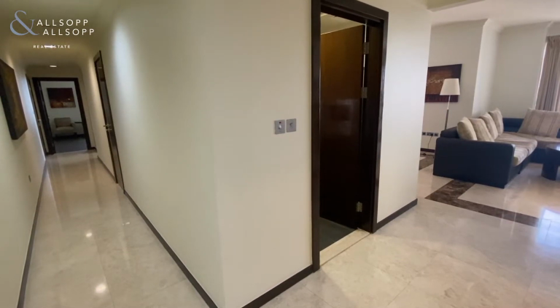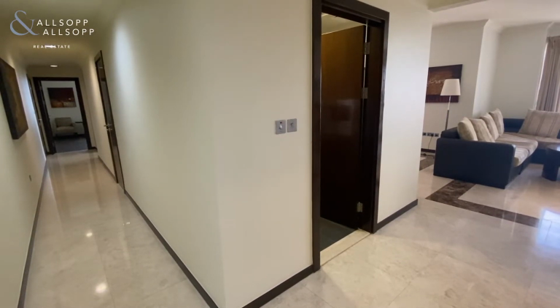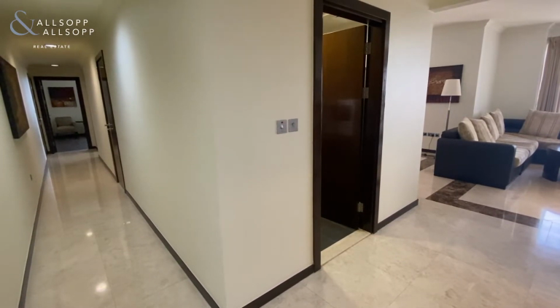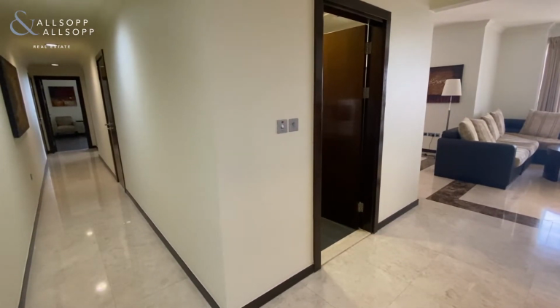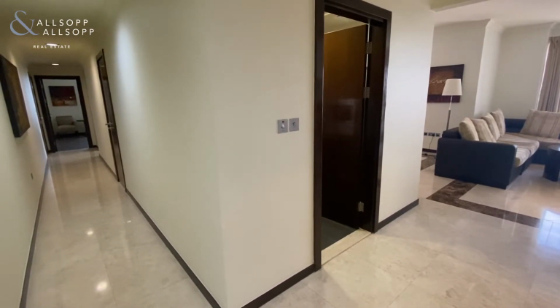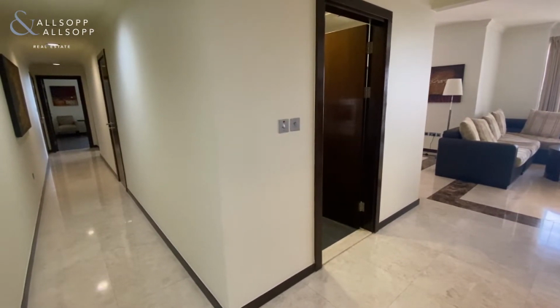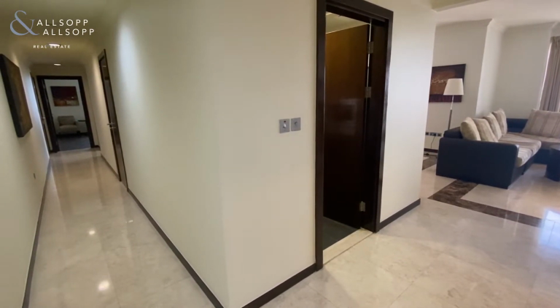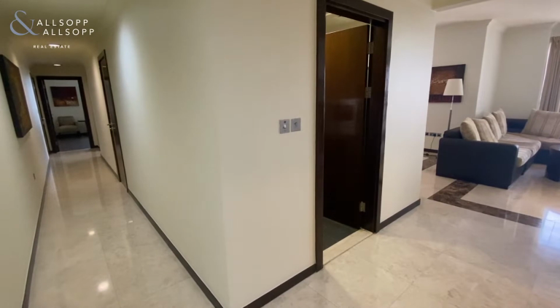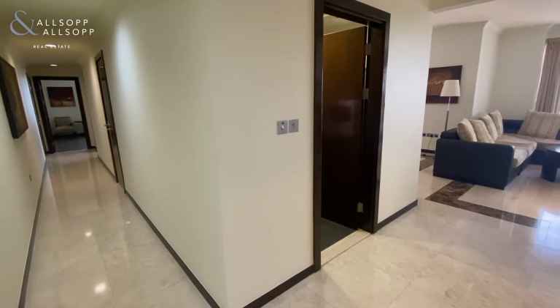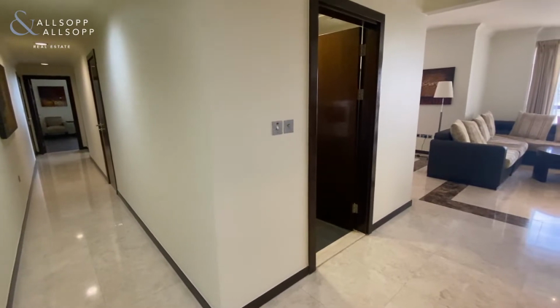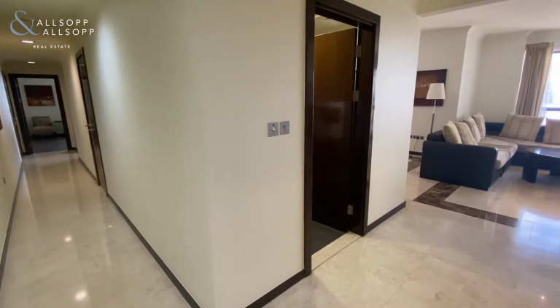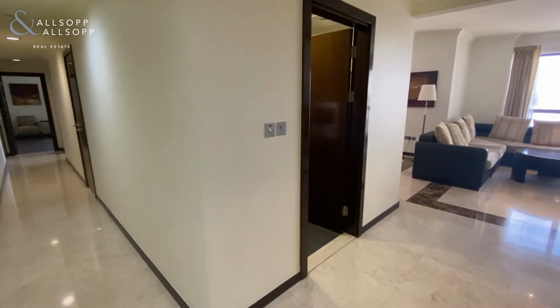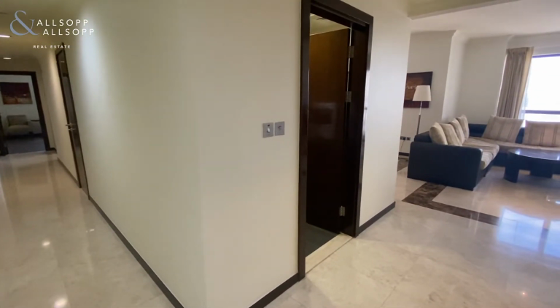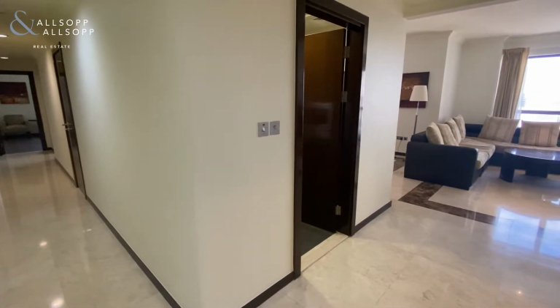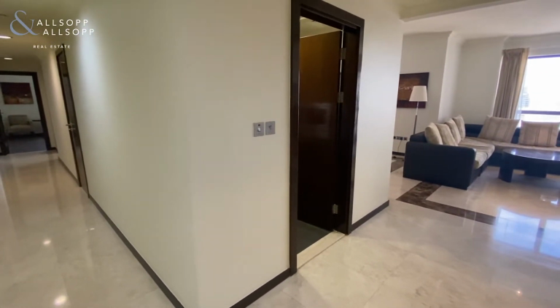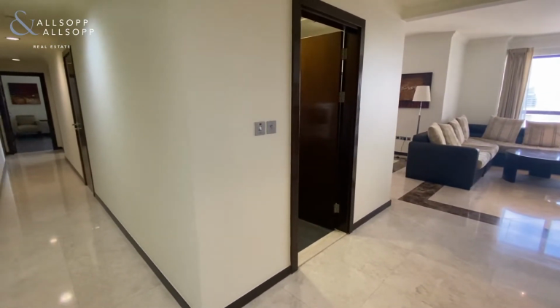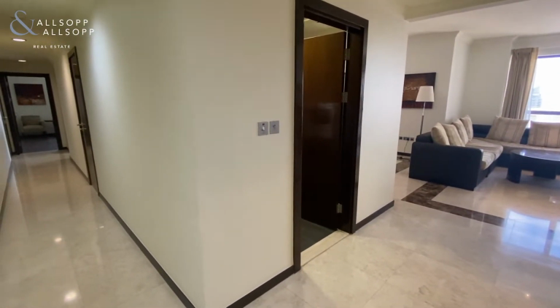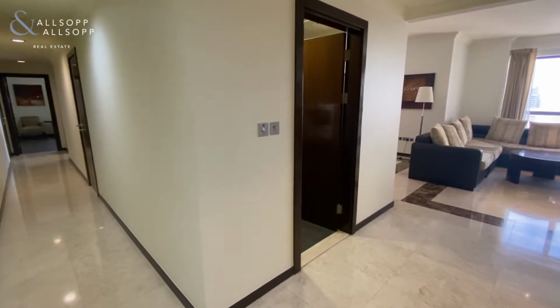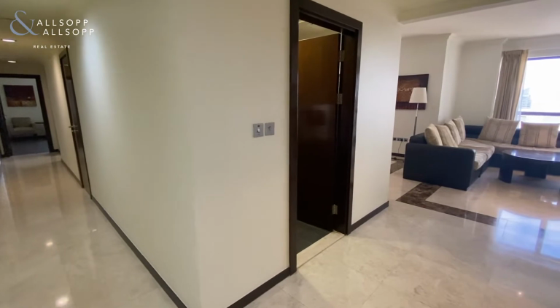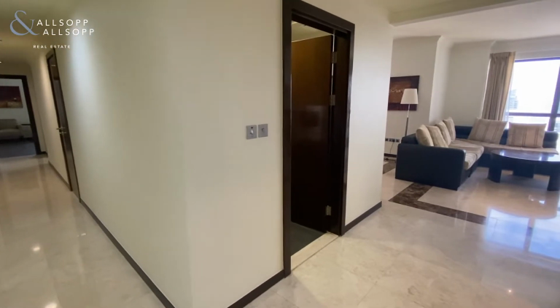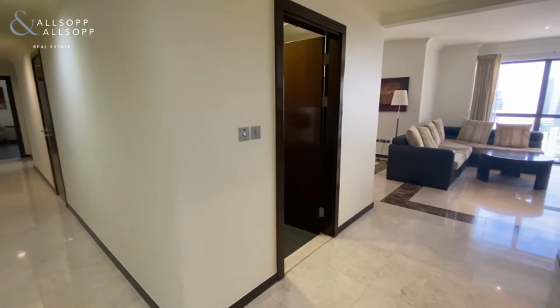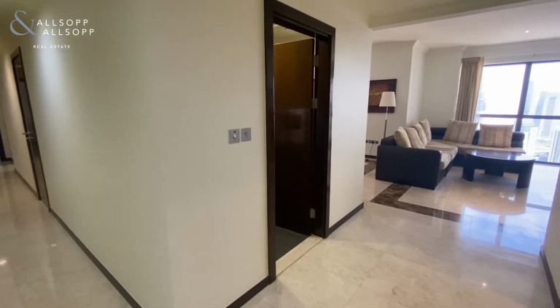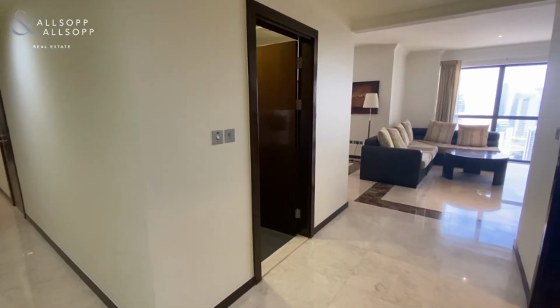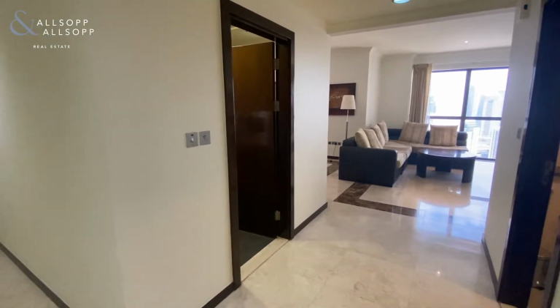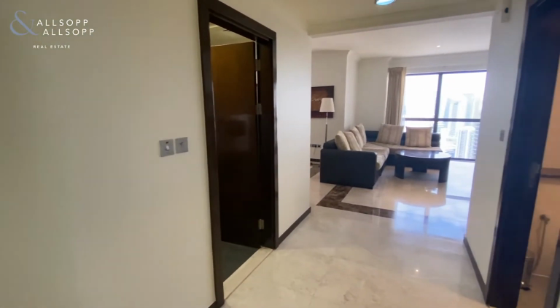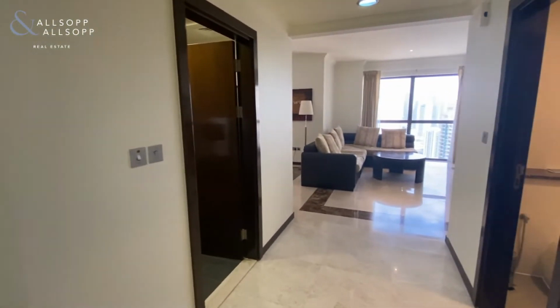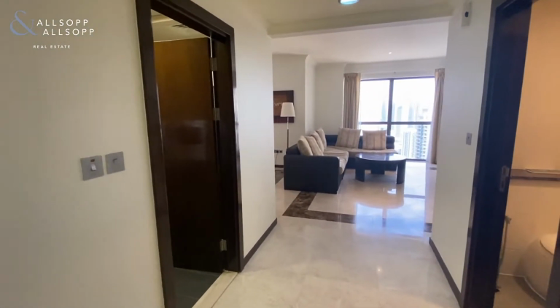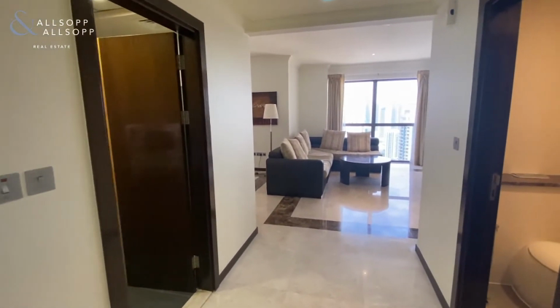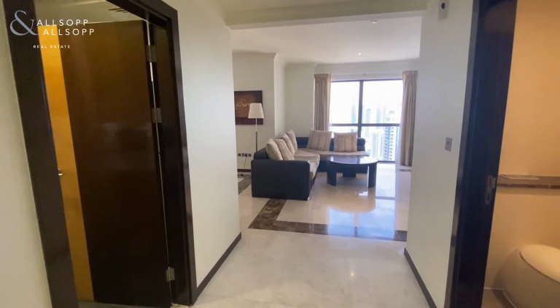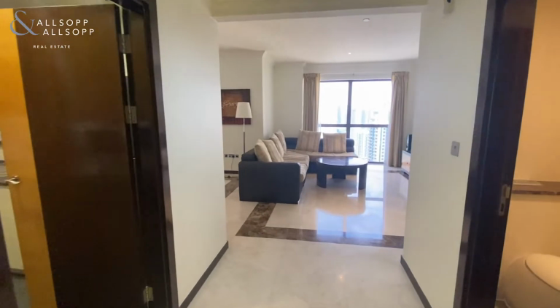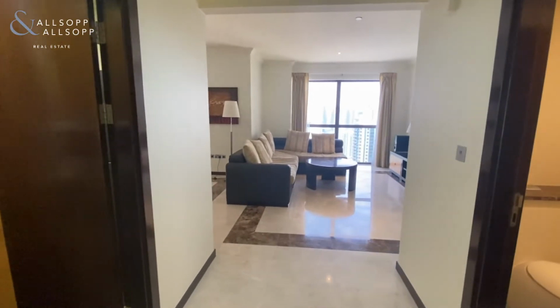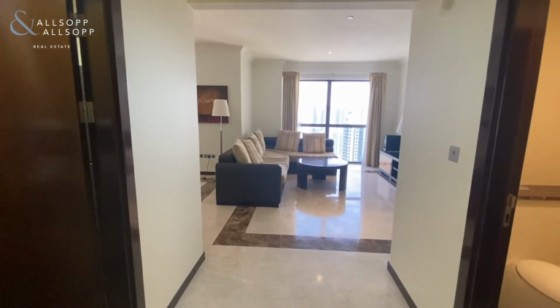Hi there, this is Jordan Heron from Allsopp and Allsopp Real Estate. Today I've got you a two-bedroom, fully furnished, fully upgraded apartment in Murjan 4. This is a two-bedroom apartment and the space in this is incredible as well.